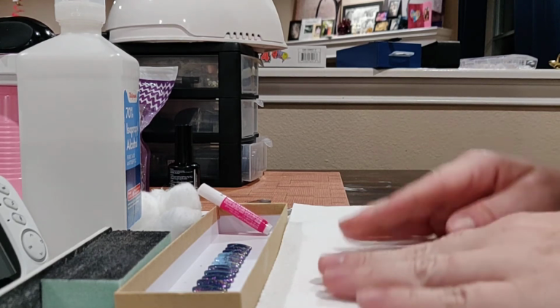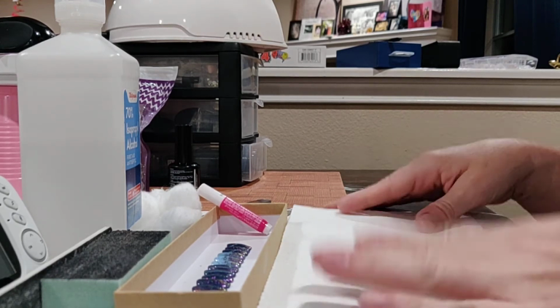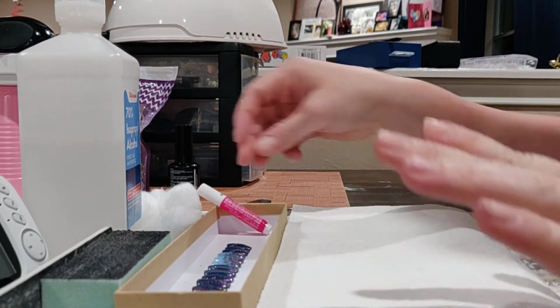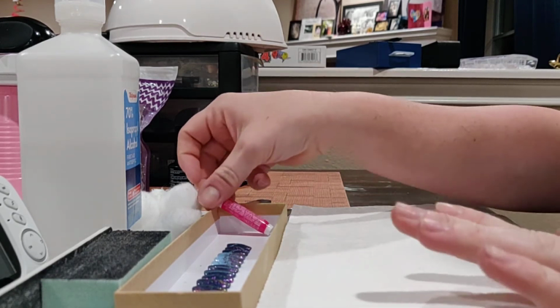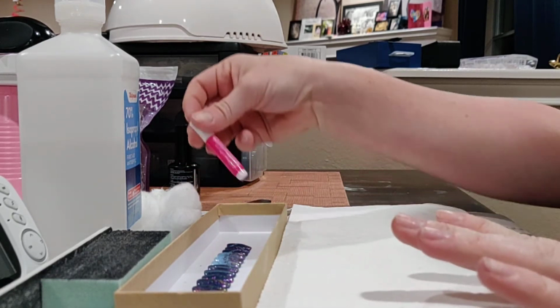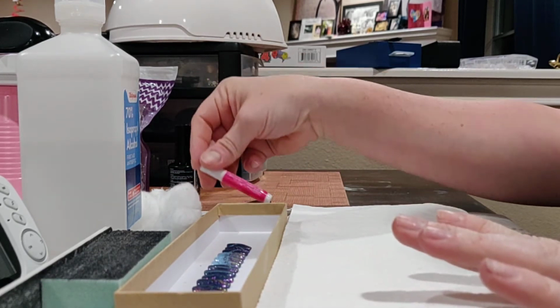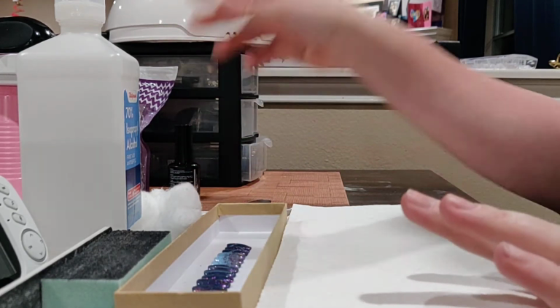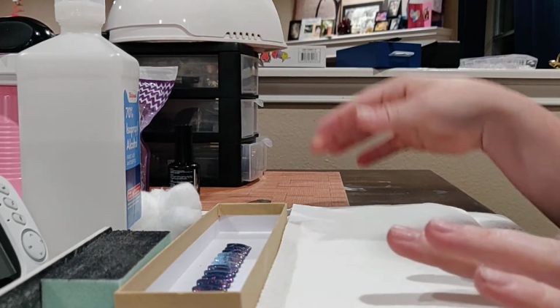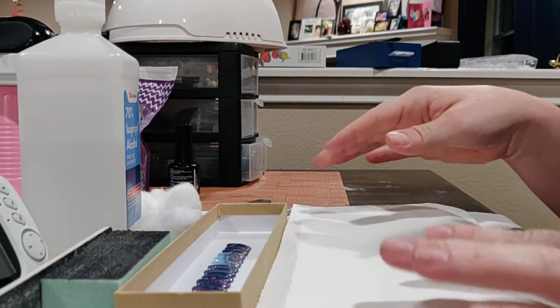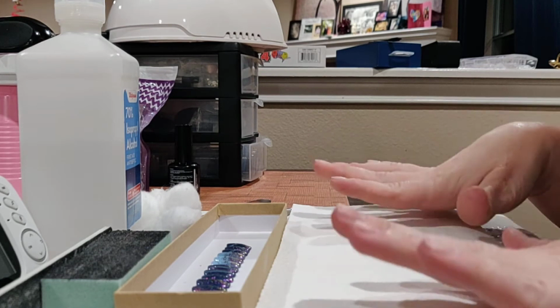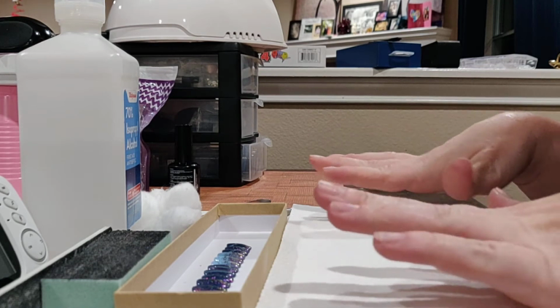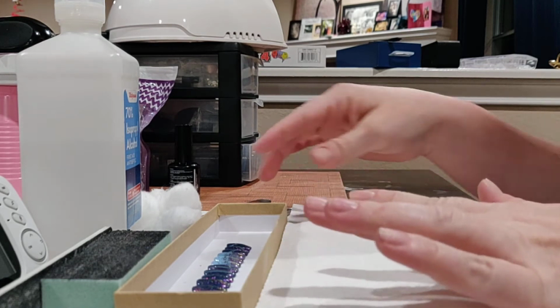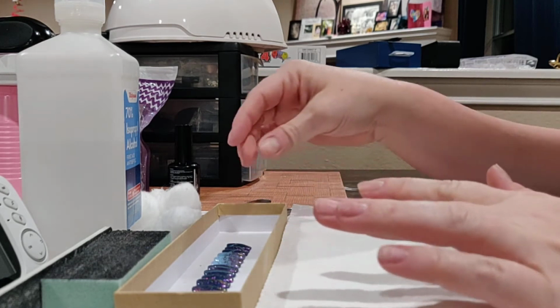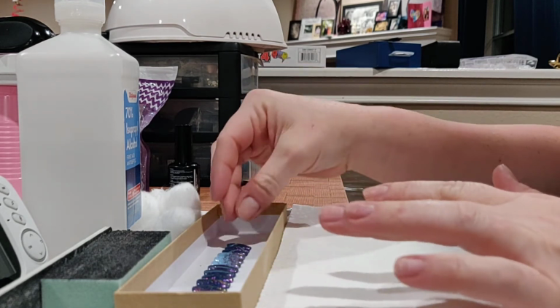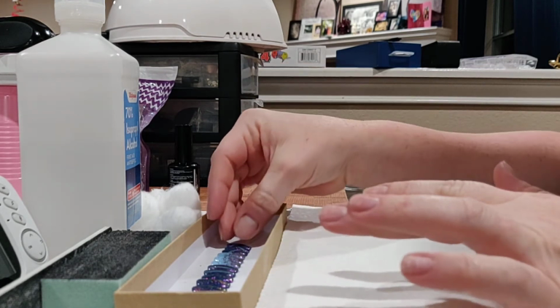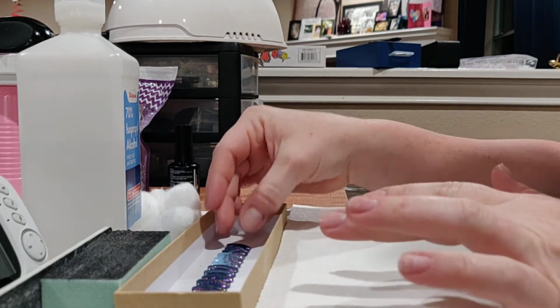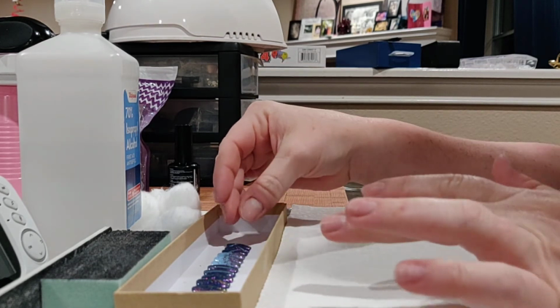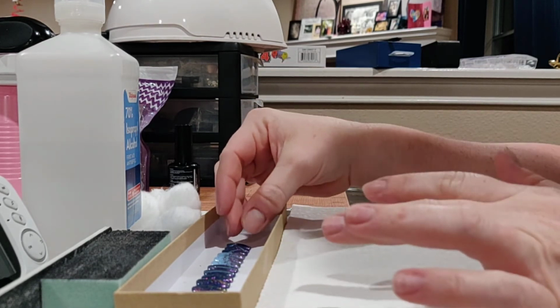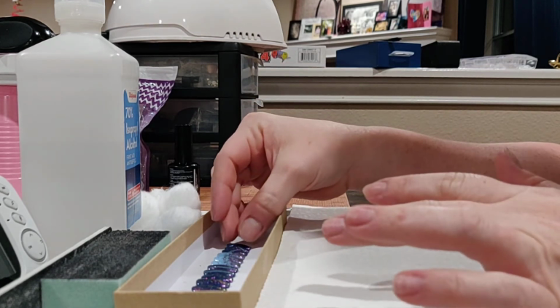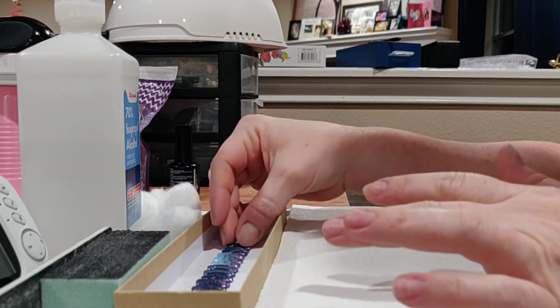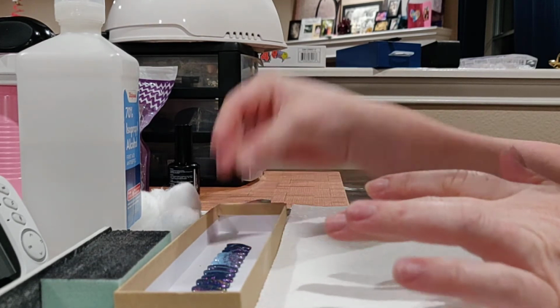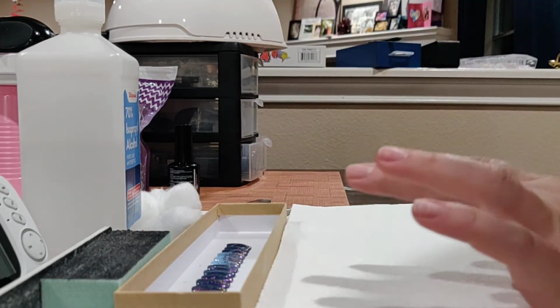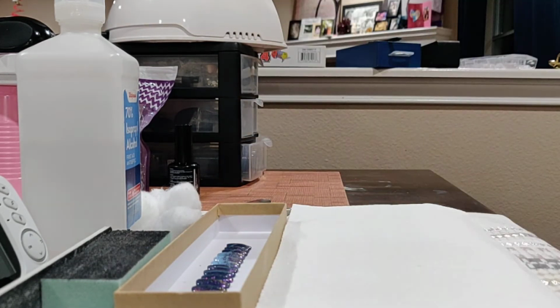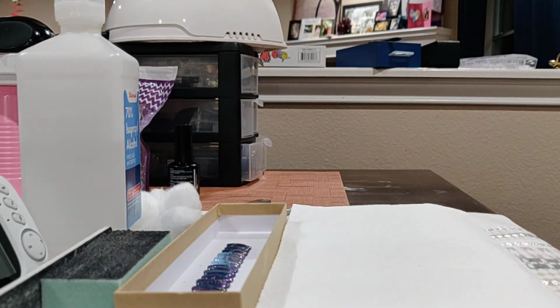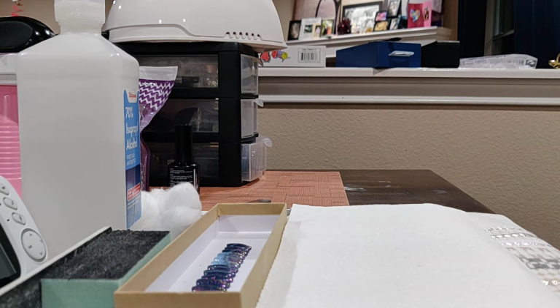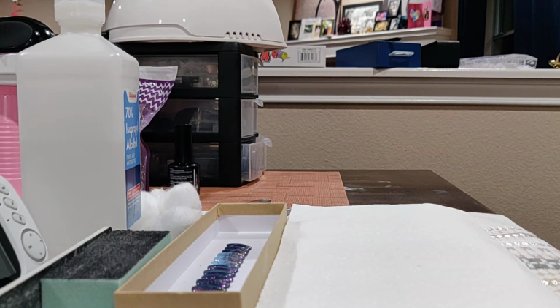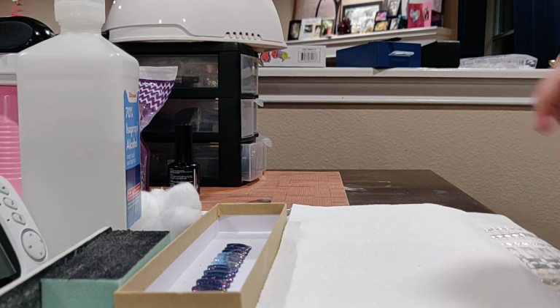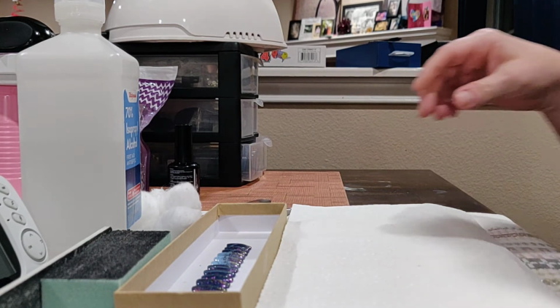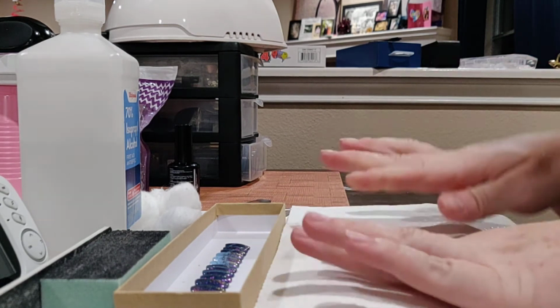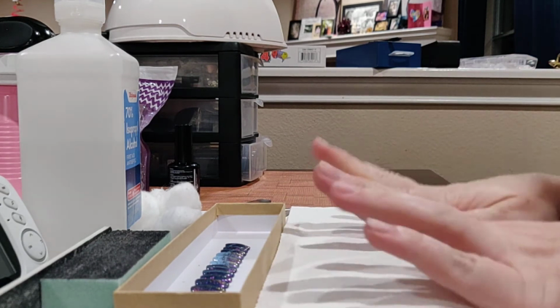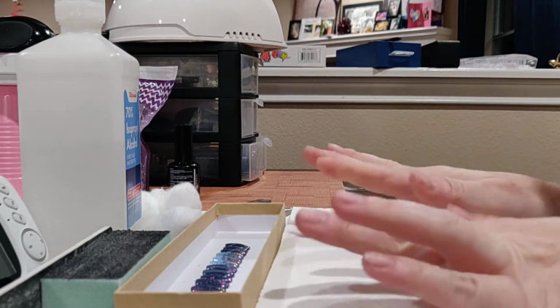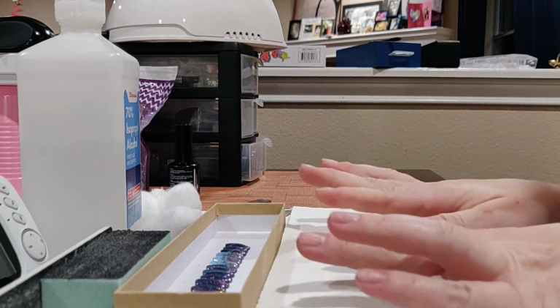Okay, so I'm gonna put some nails on. This is way more awkward than I thought it would be, and I'm not showing my face because I look like garbage, but hi, Ruth.